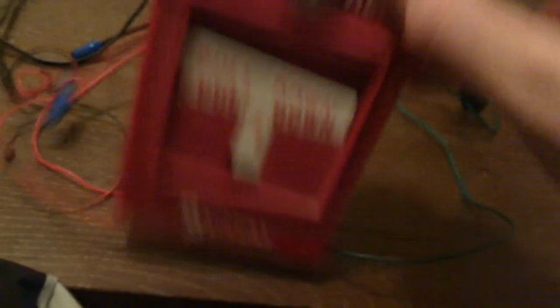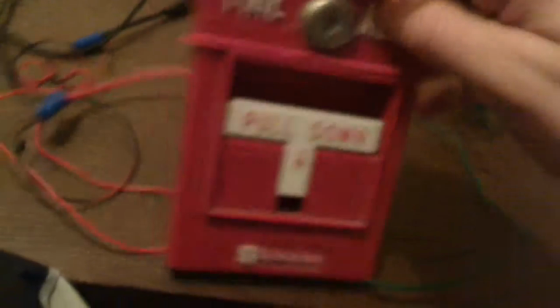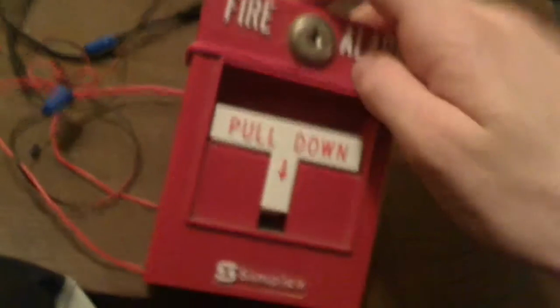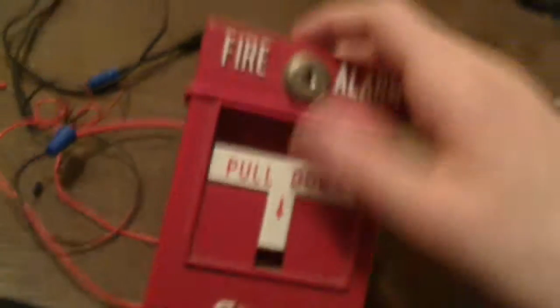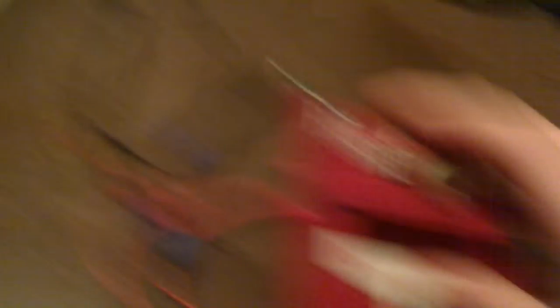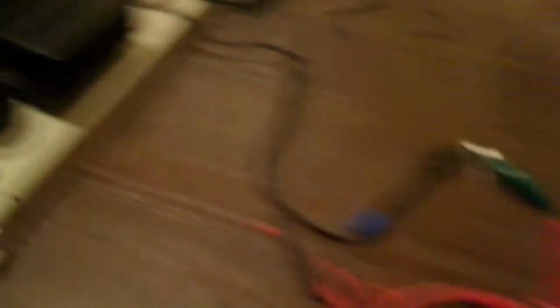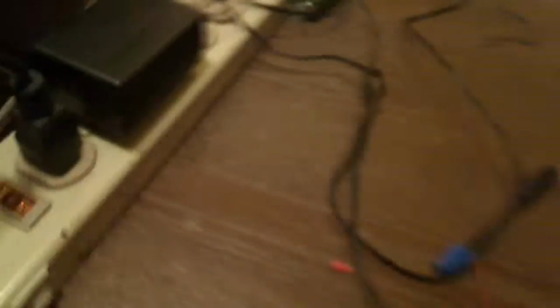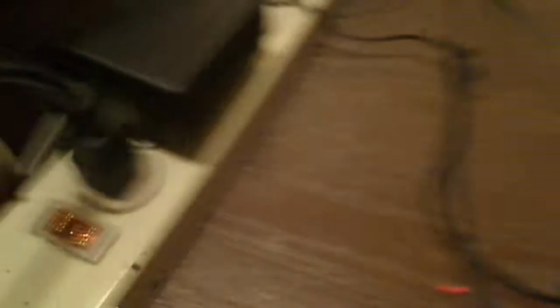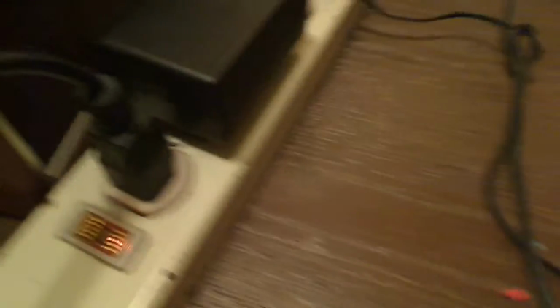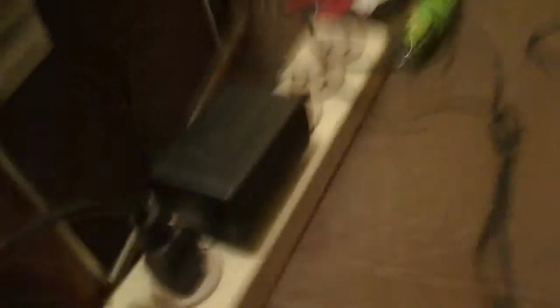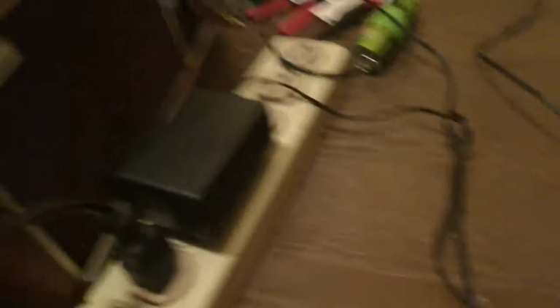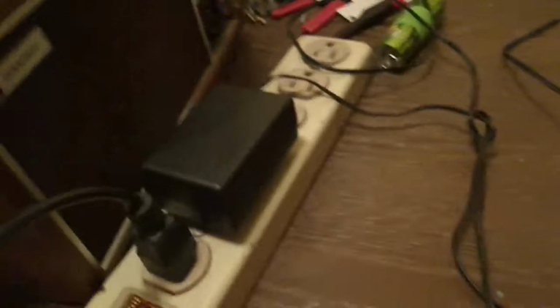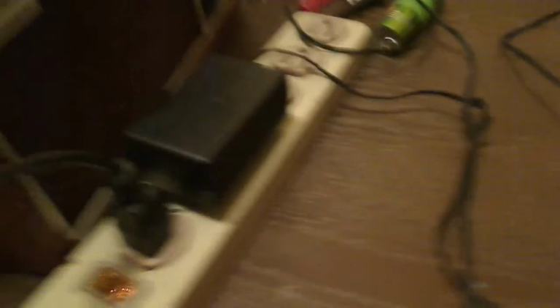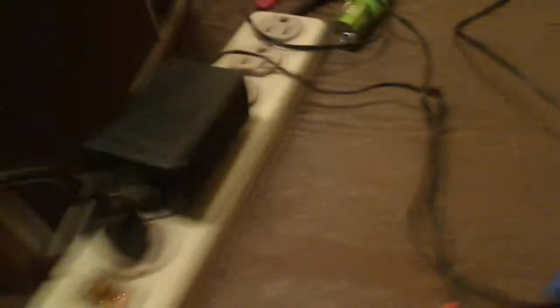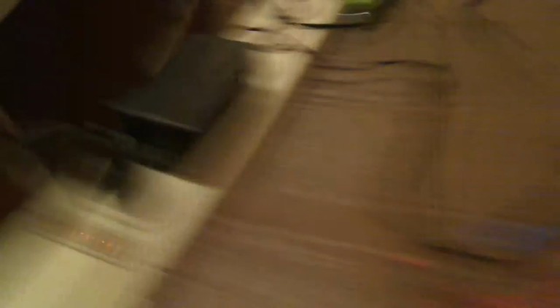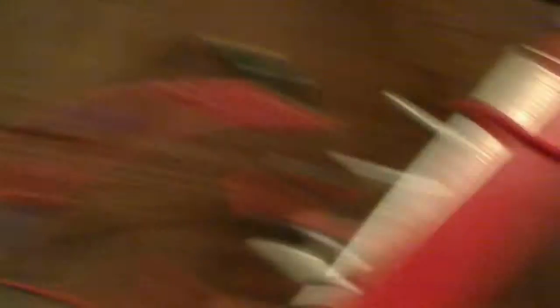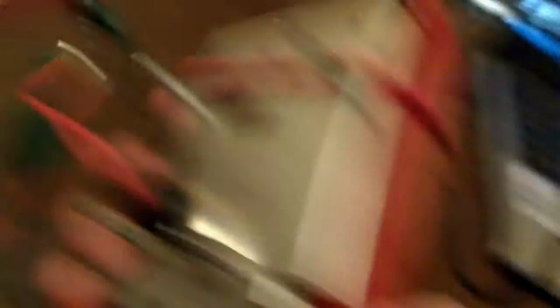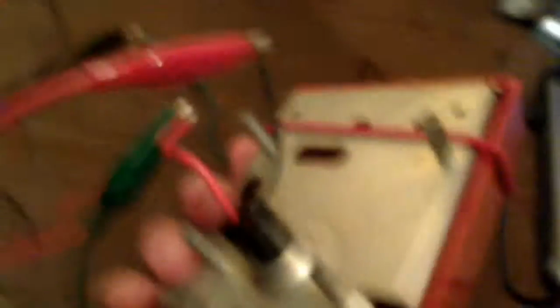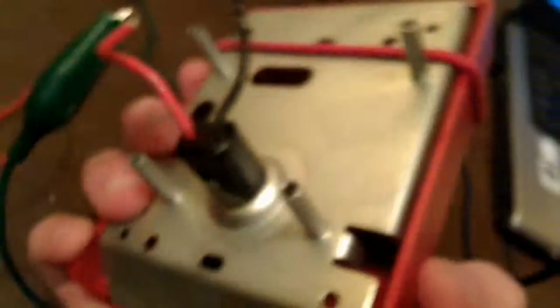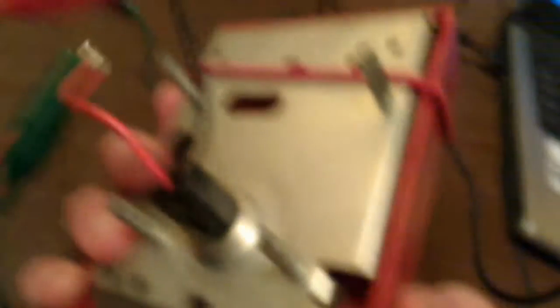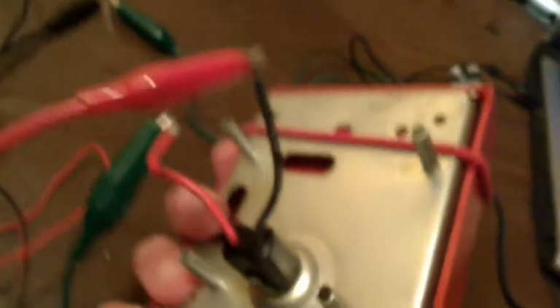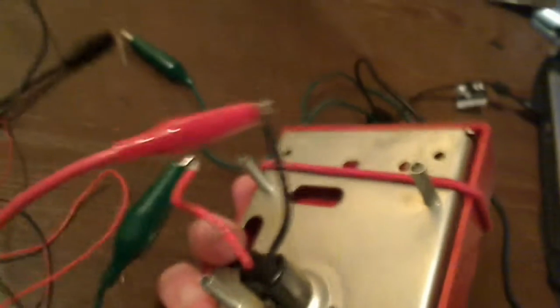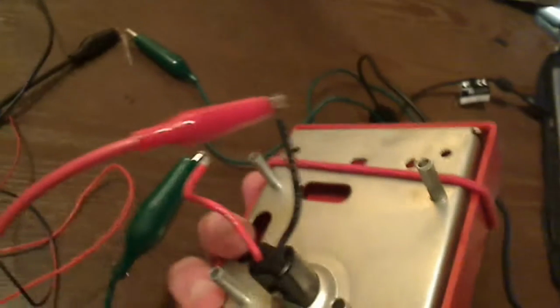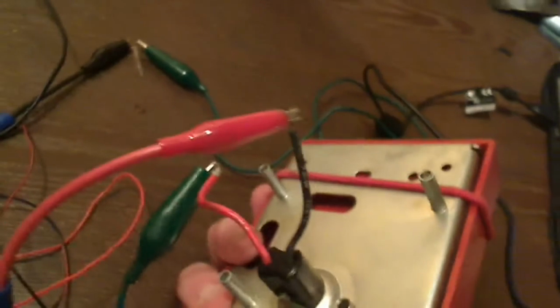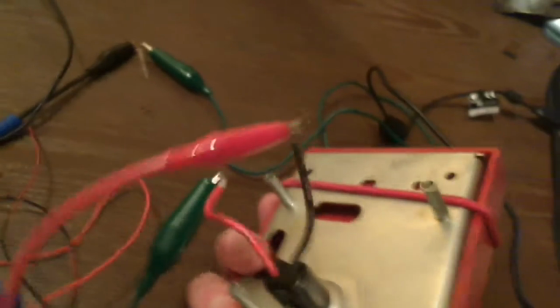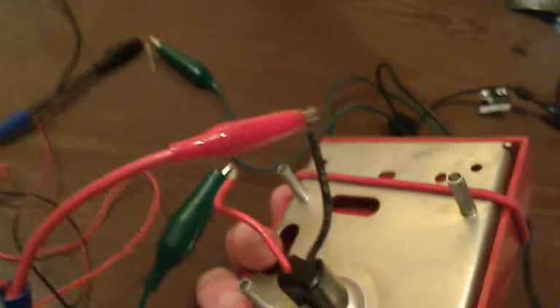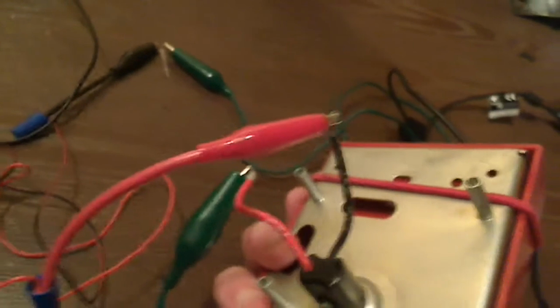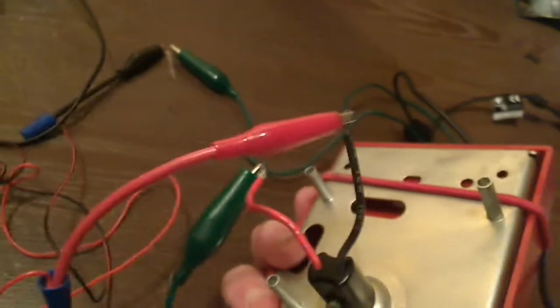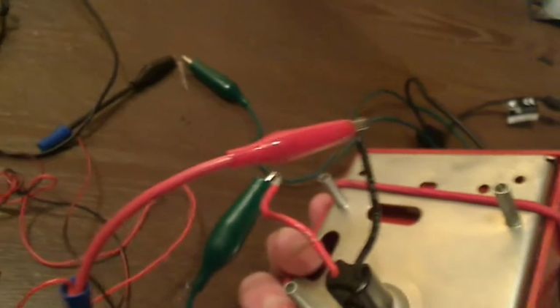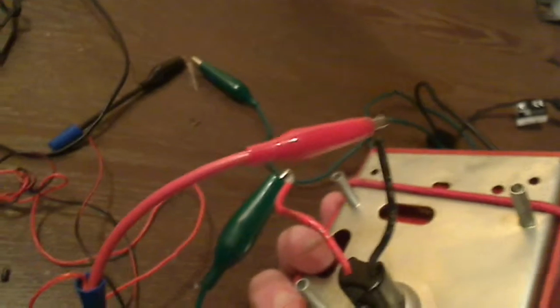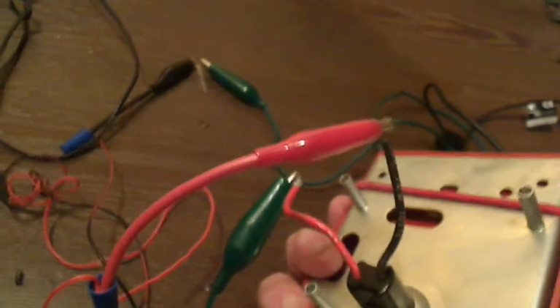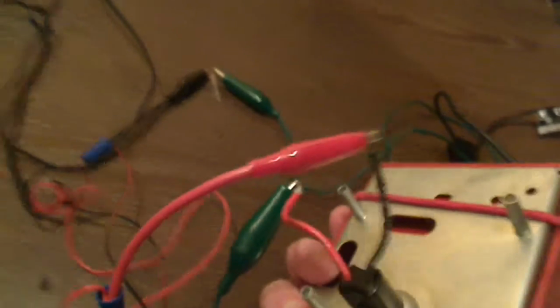And the positive side of the power supply is connected directly to the switch on the pull station by the red alligator clip, as you can see right there.